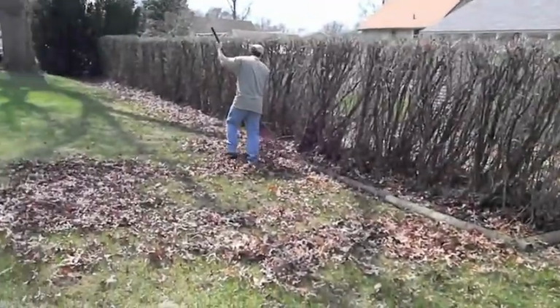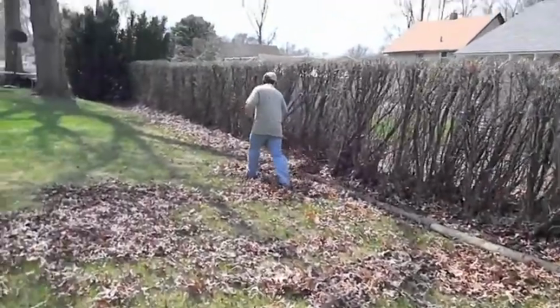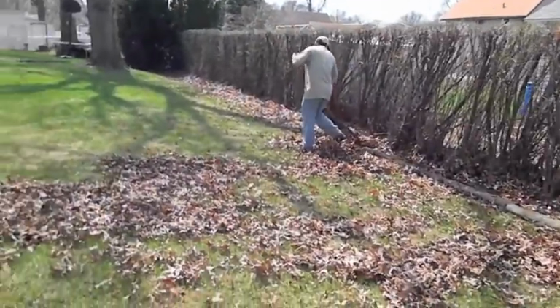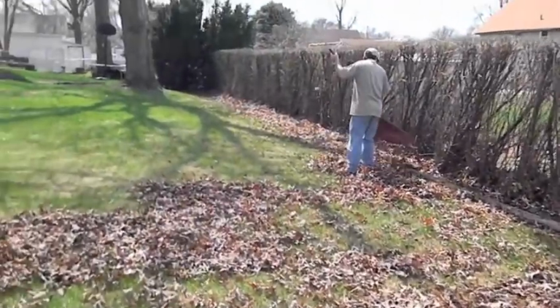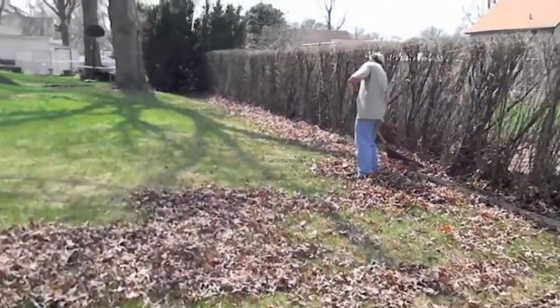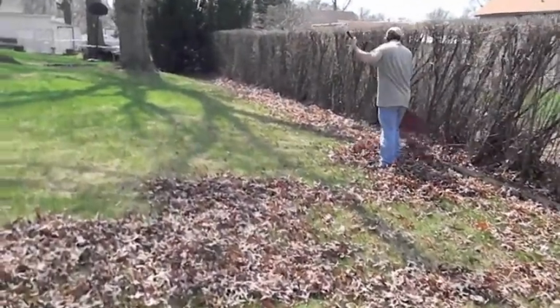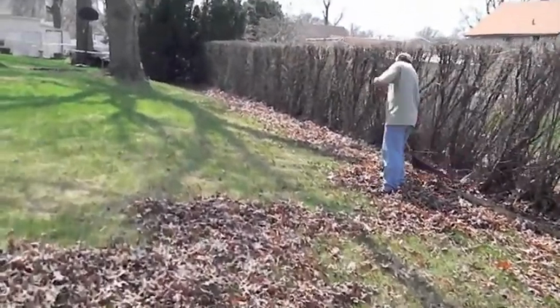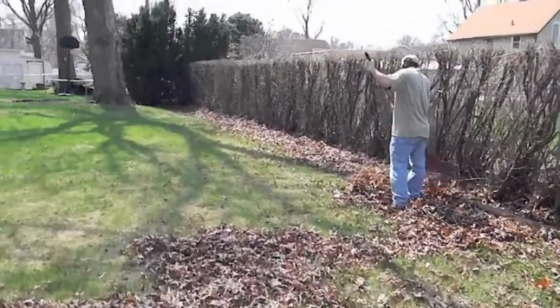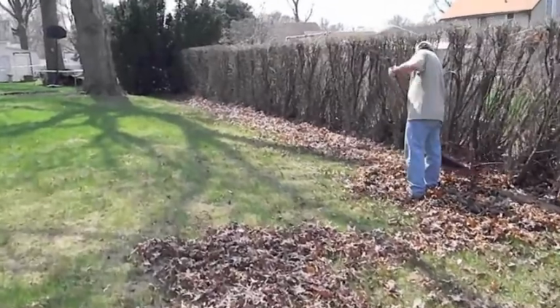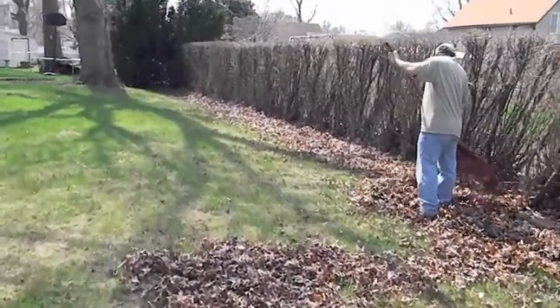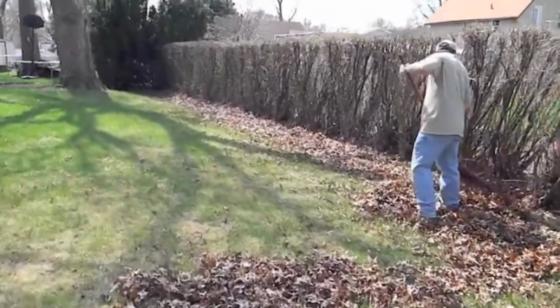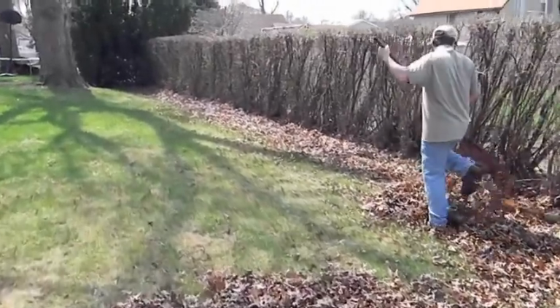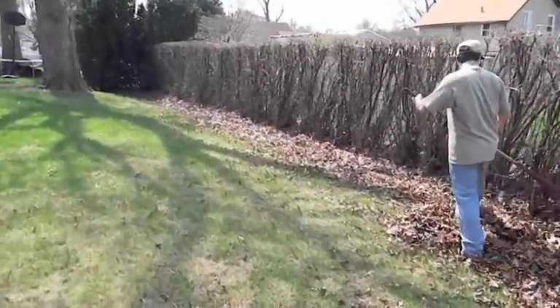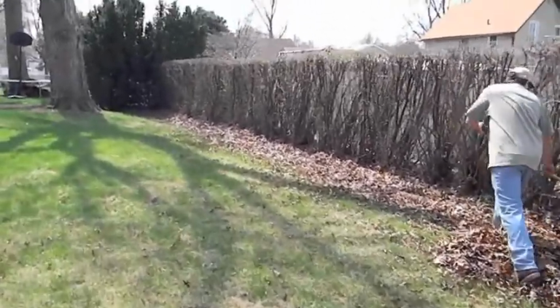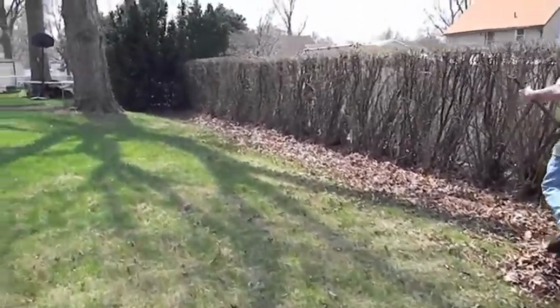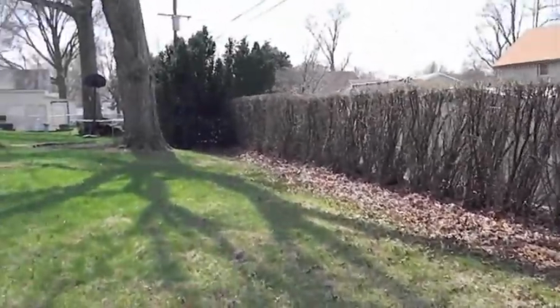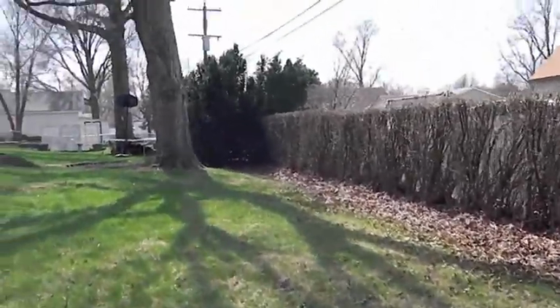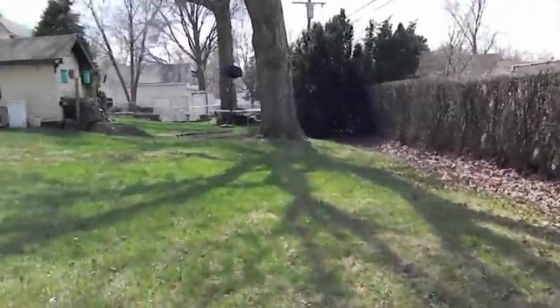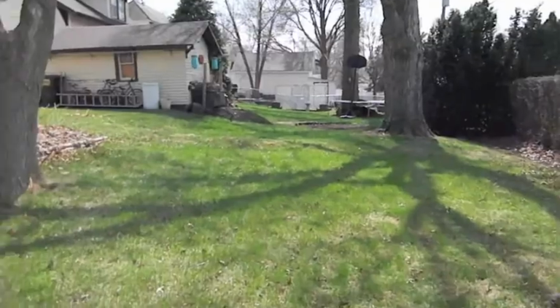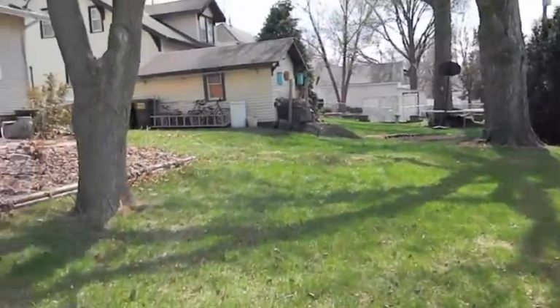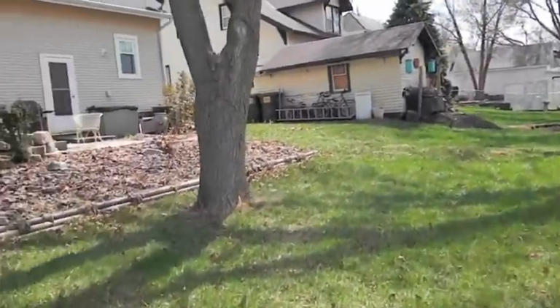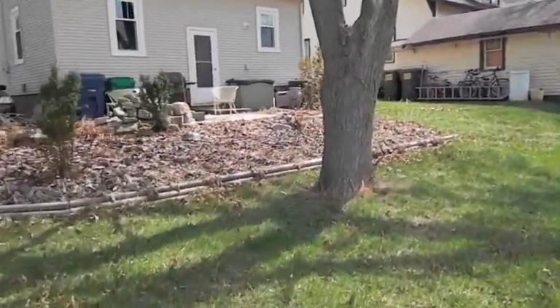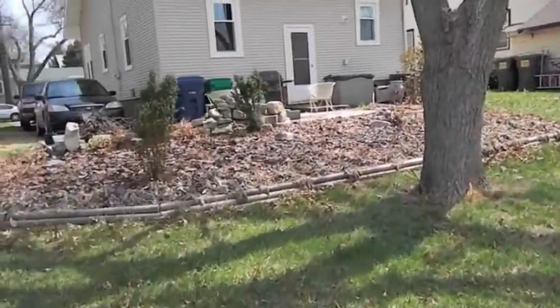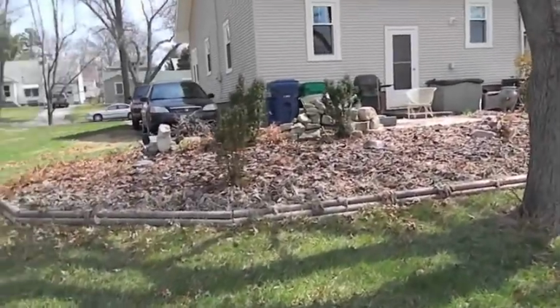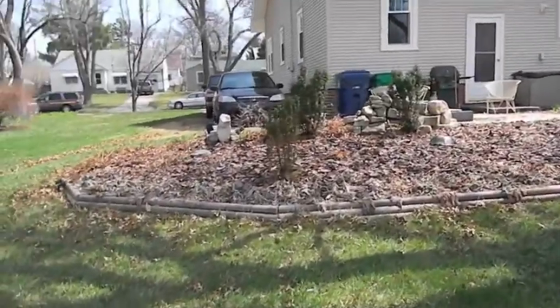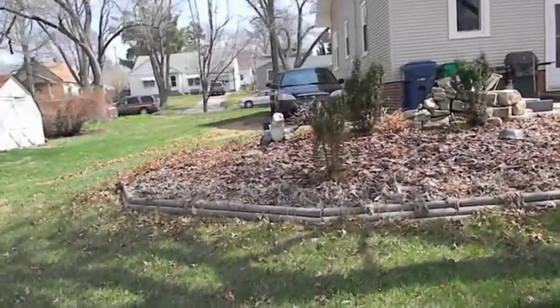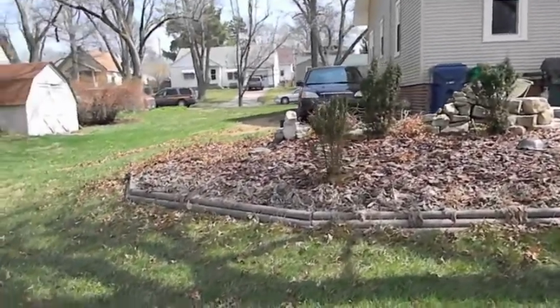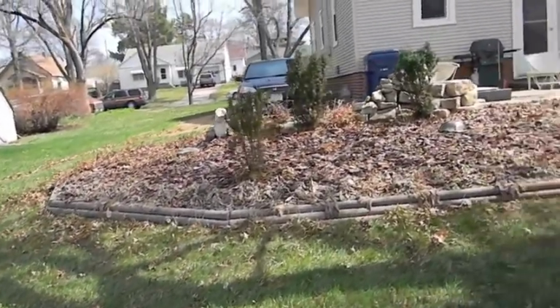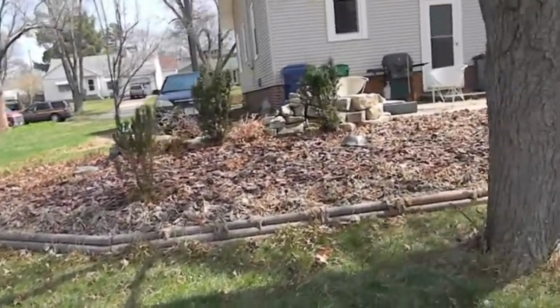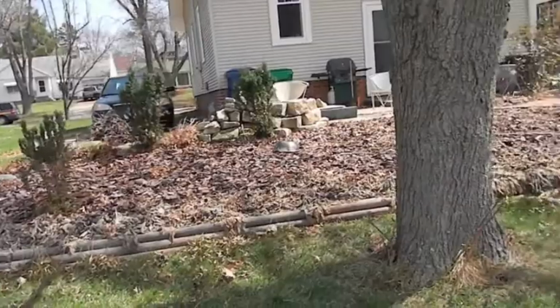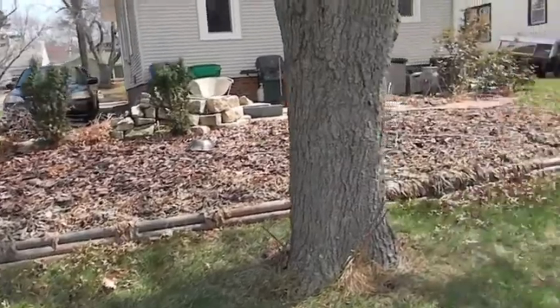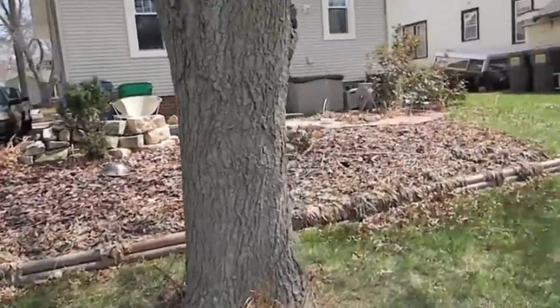We're having our first hot day — it's bizarre. It's supposed to be like 85 degrees here today. It was very foggy this morning, and now it's getting humid. It's probably in the mid-70s, but here's our backyard.